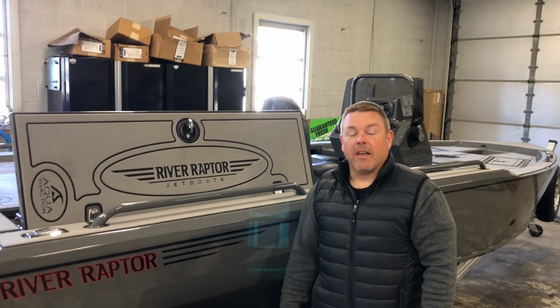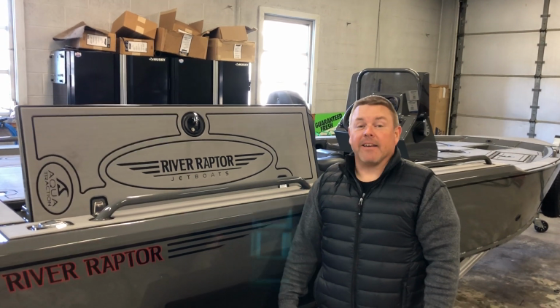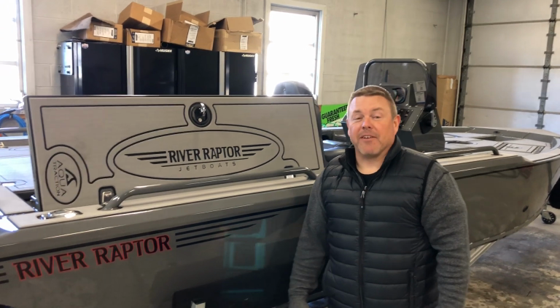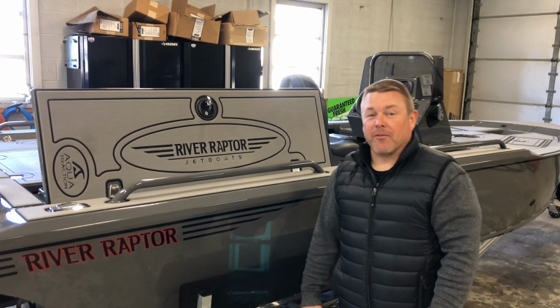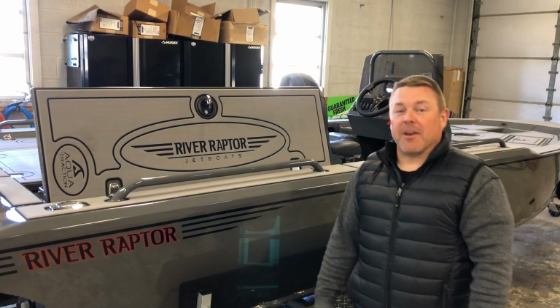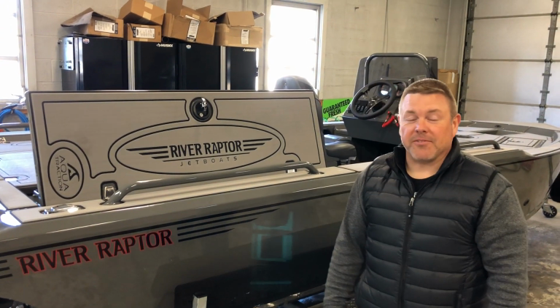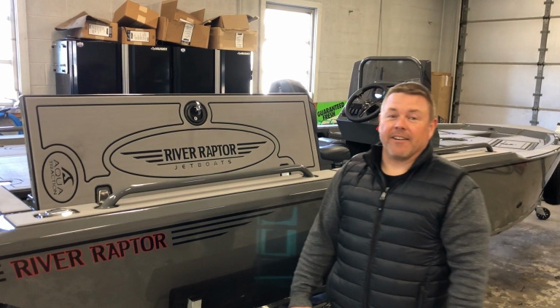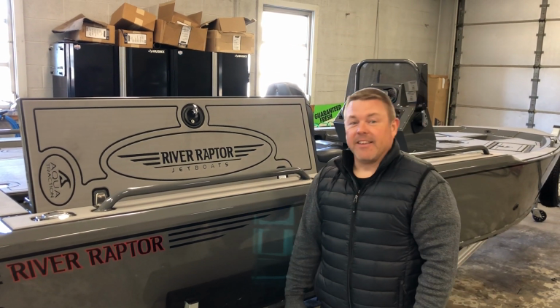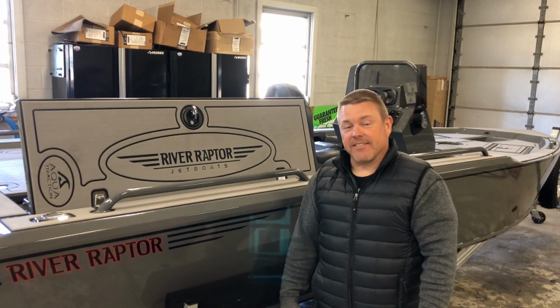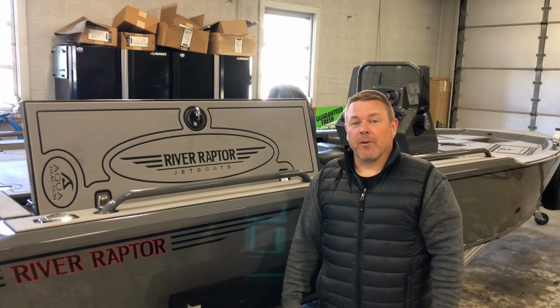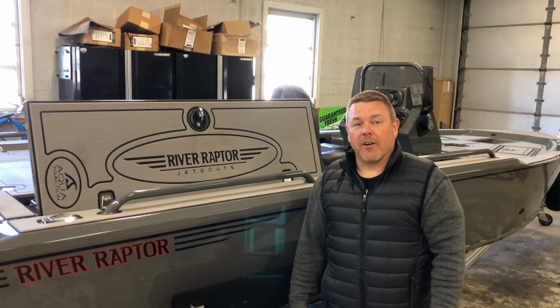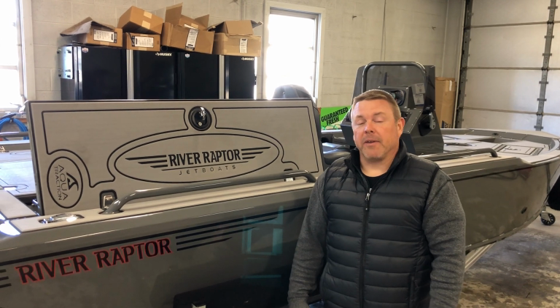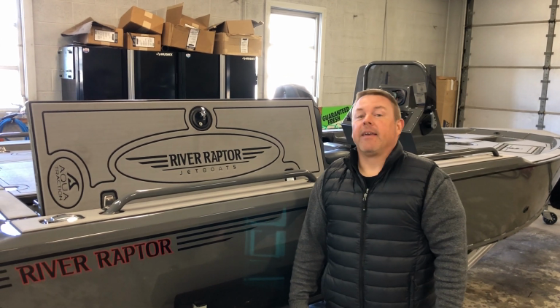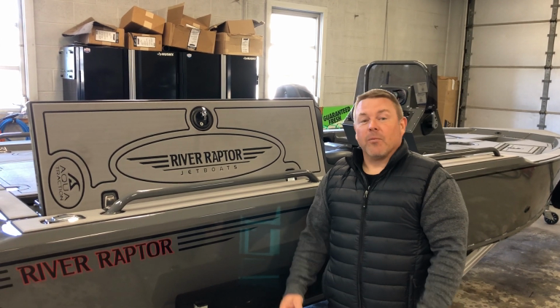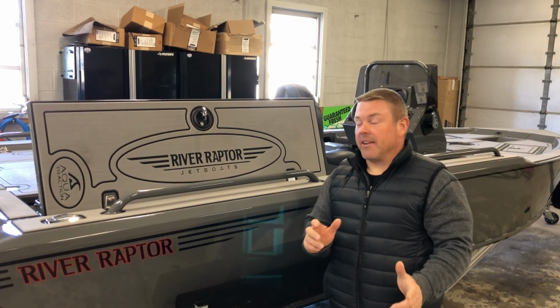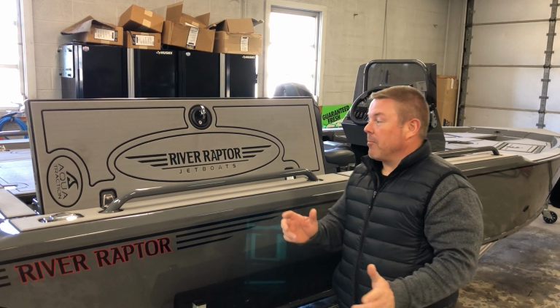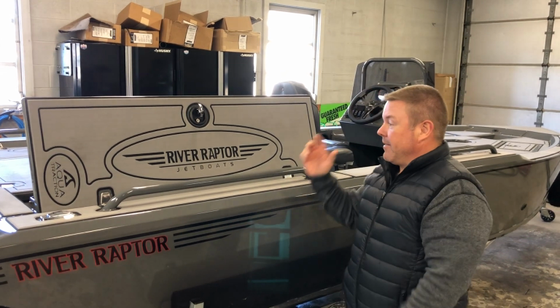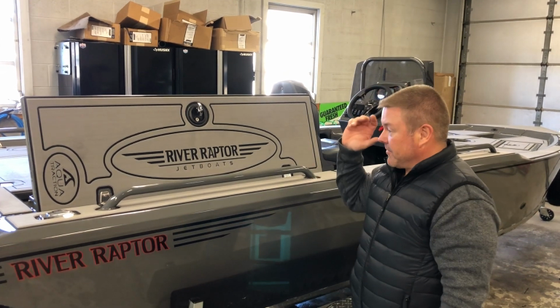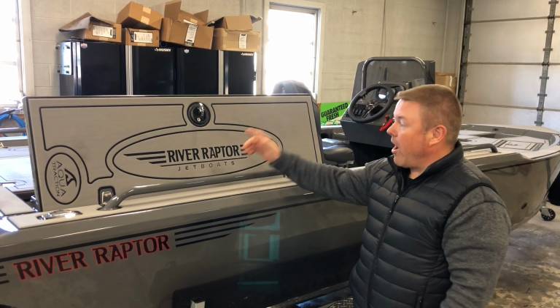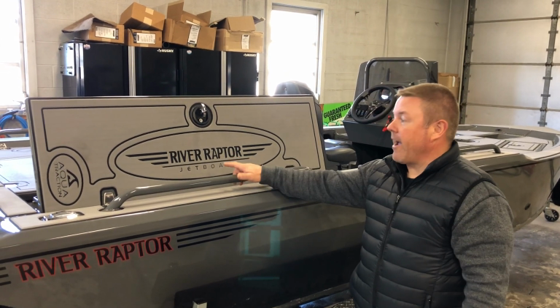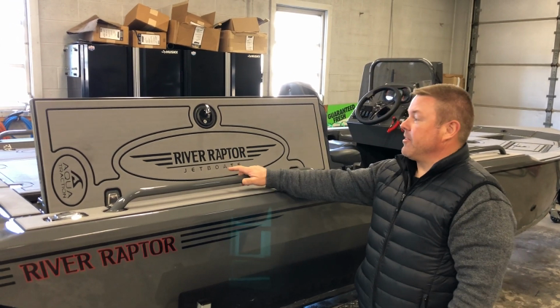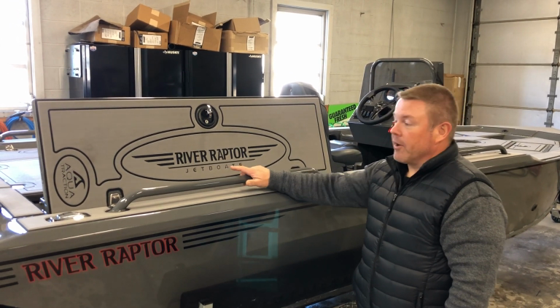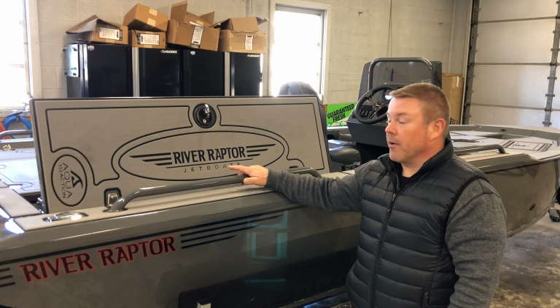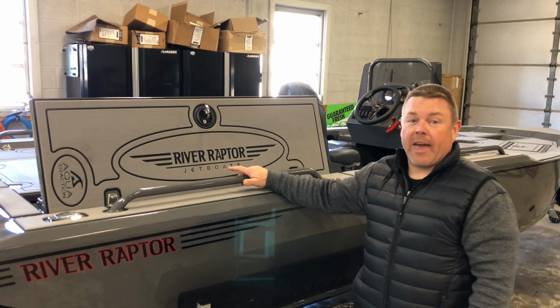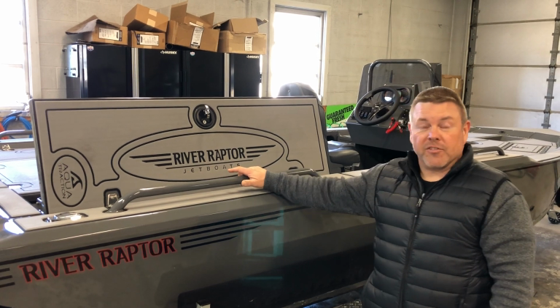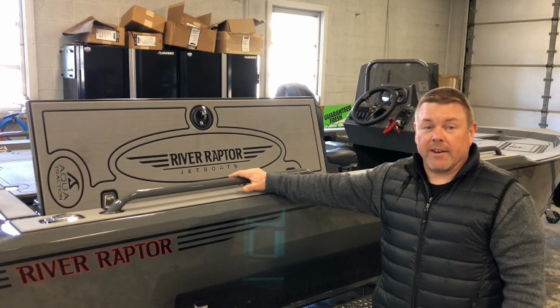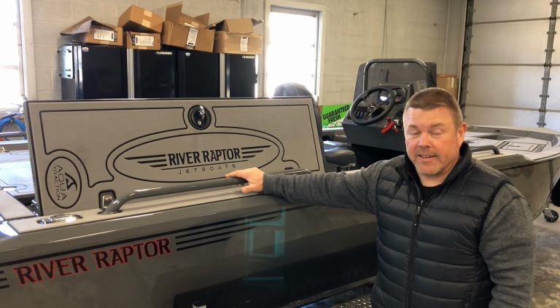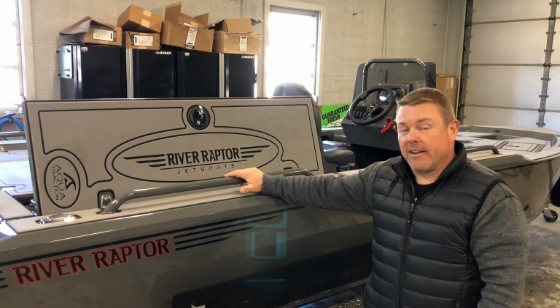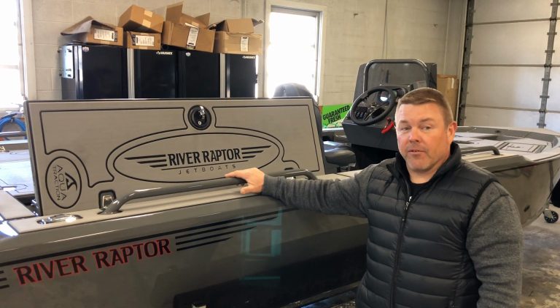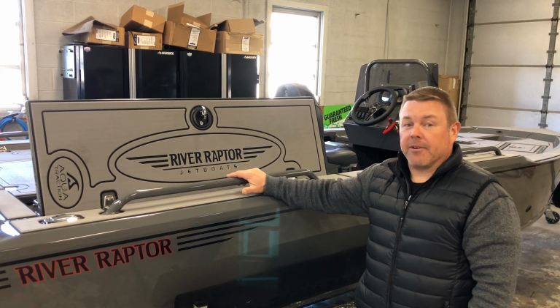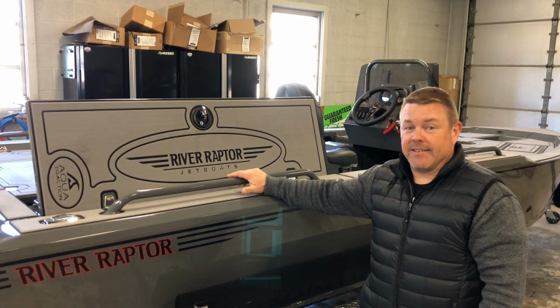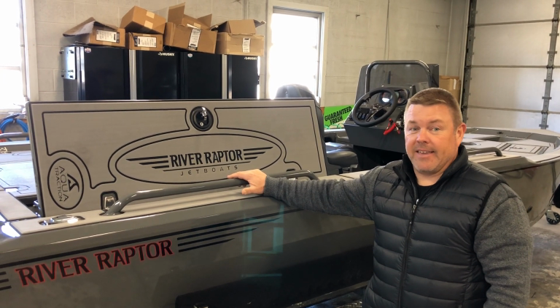Hi, I'm Jeff with River Raptor Jet Boats here at Lakeside Marine in Harrisburg, PA. I want to tell you a little bit about this Aqua Traction Marine Flooring that we have on this 2019 River Raptor 1868.